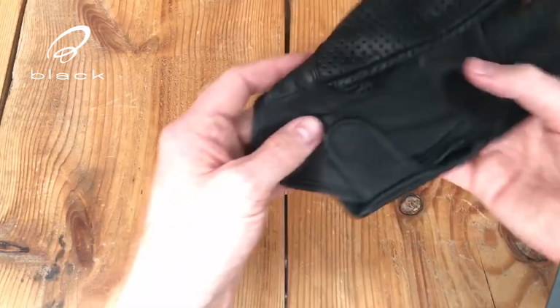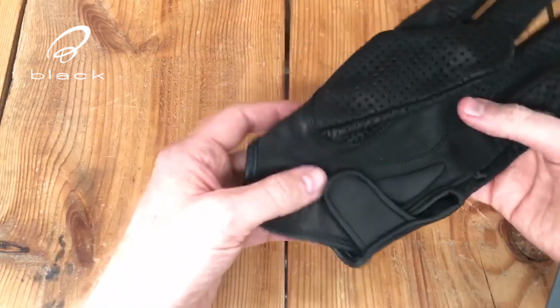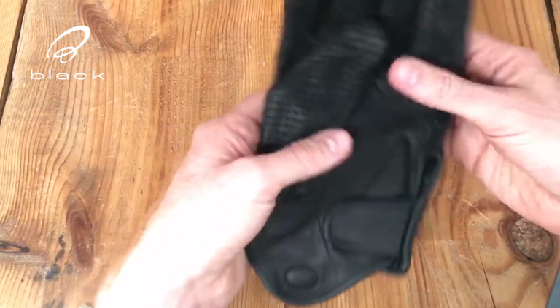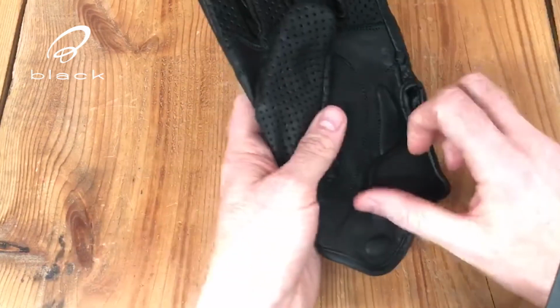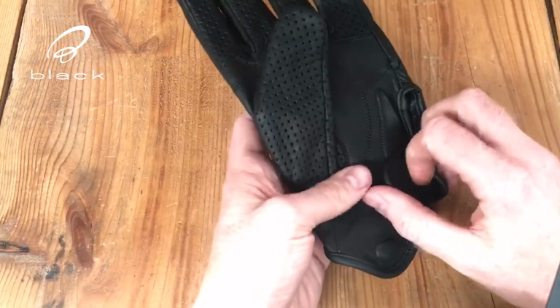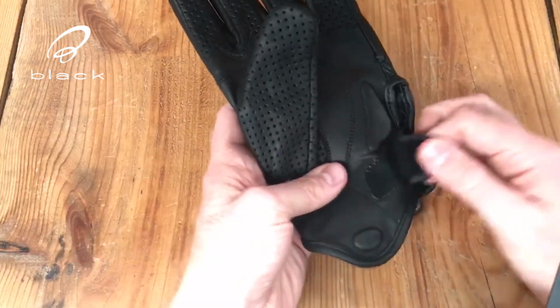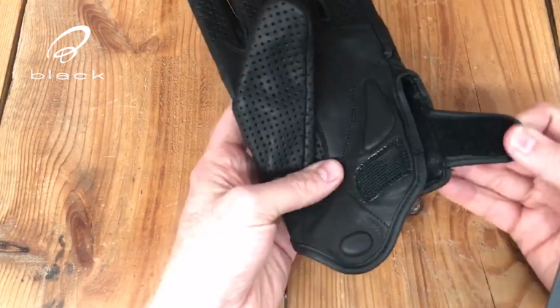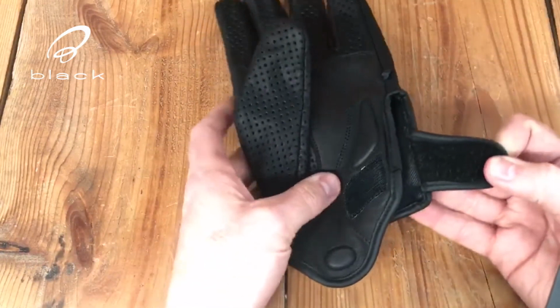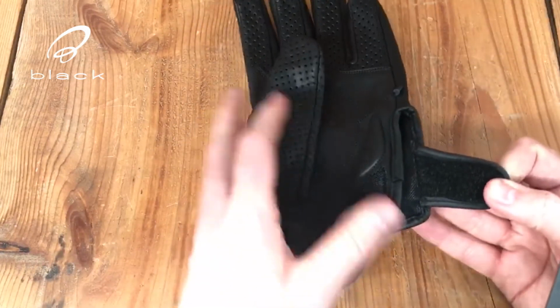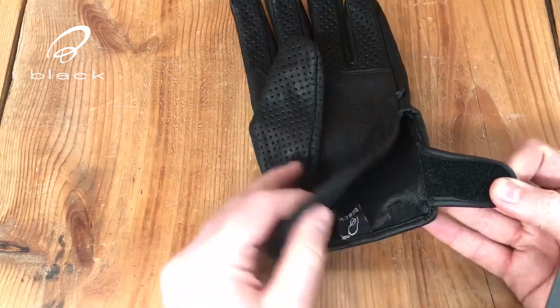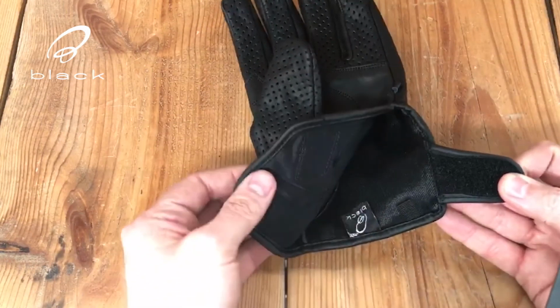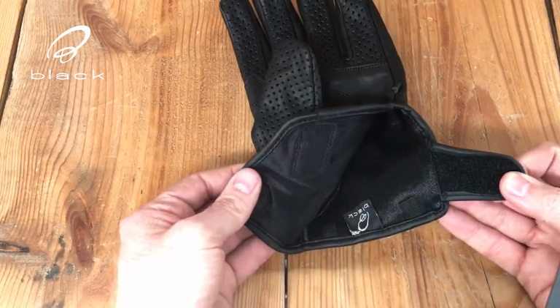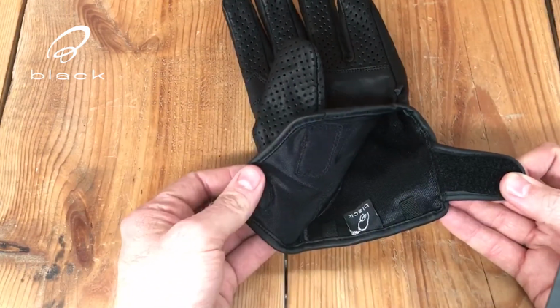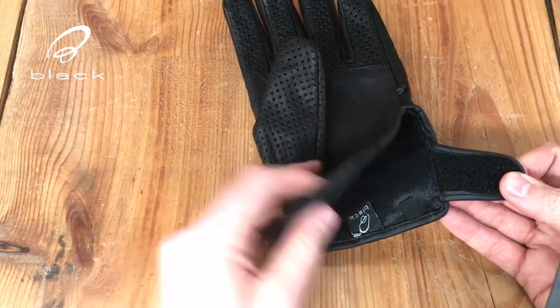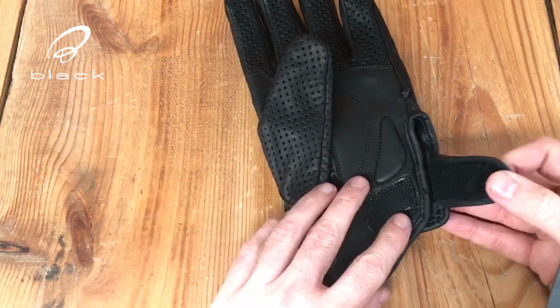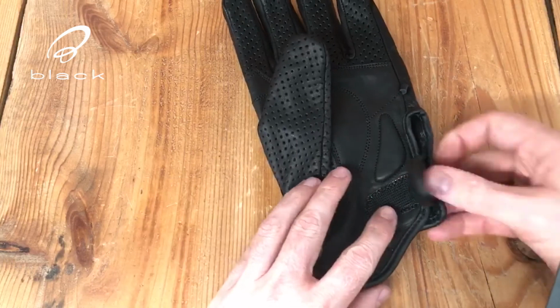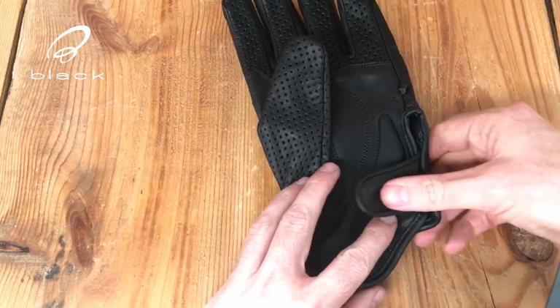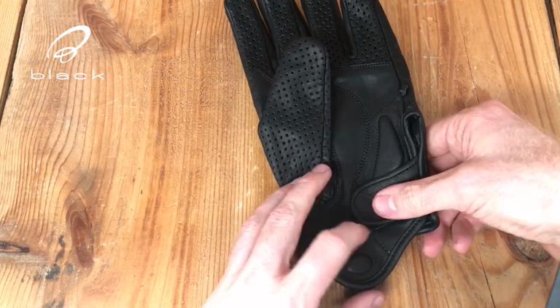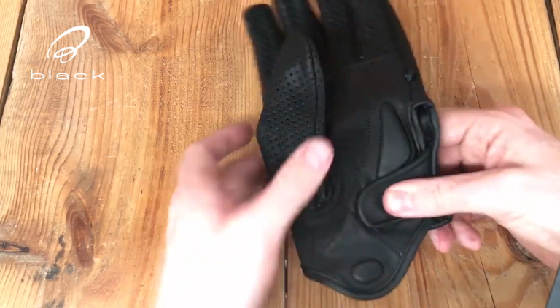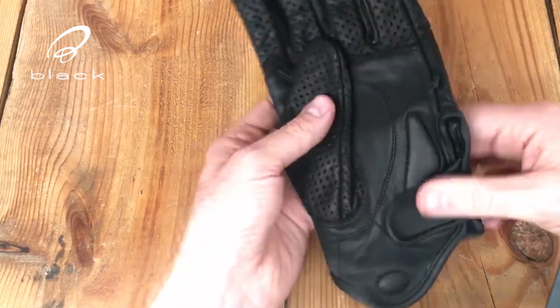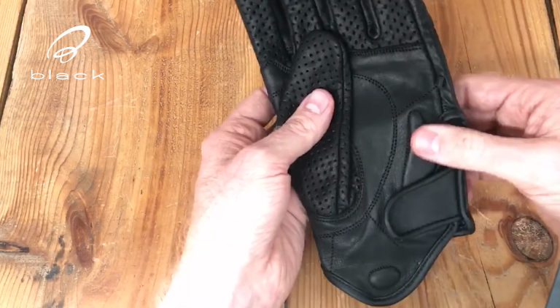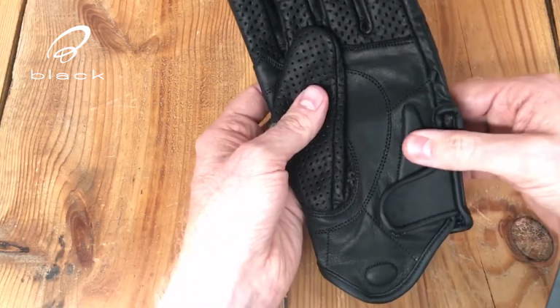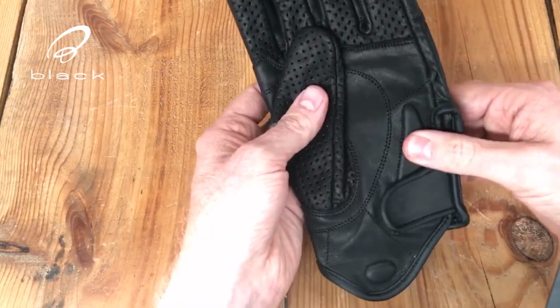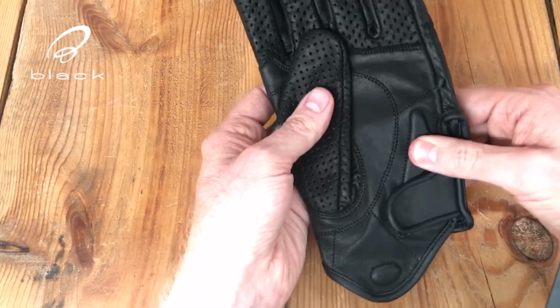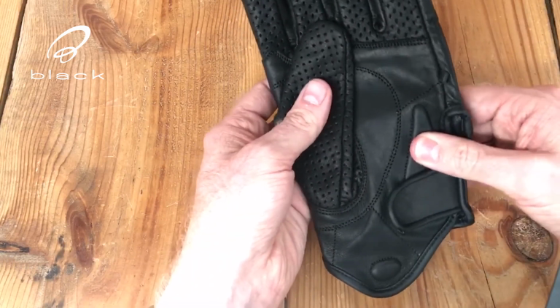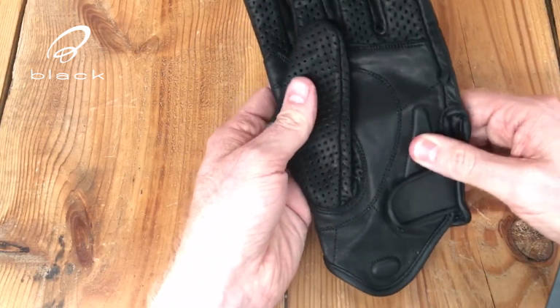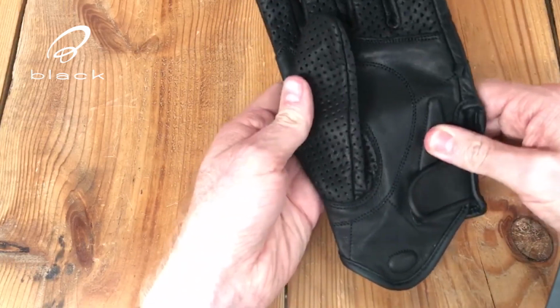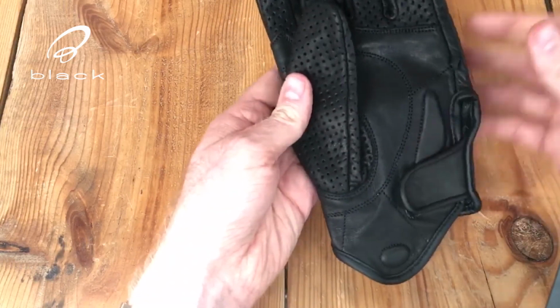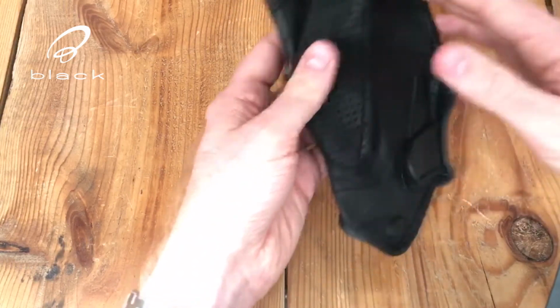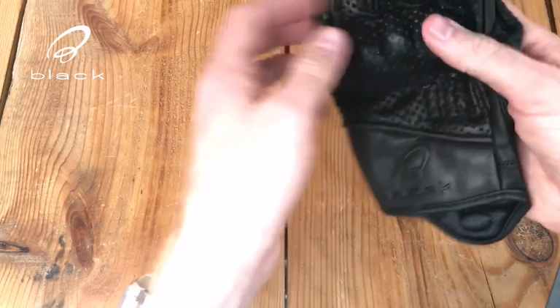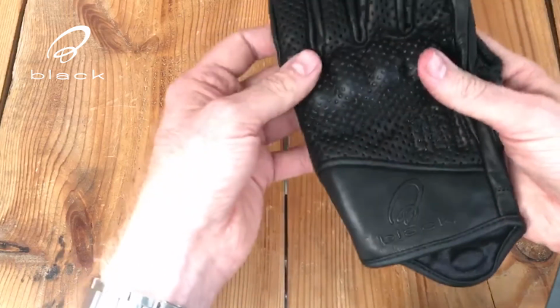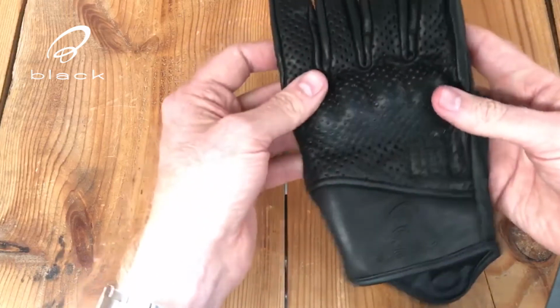The wrist closure system is hook and loop fastening to the wrist. There's a little bit of padding there on the palm, not too much.